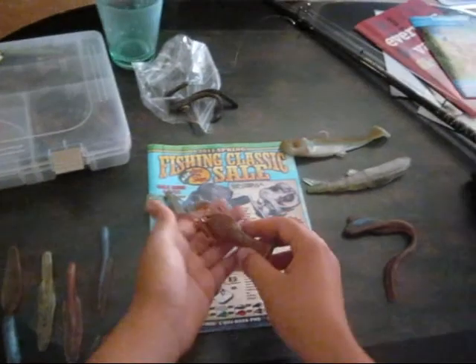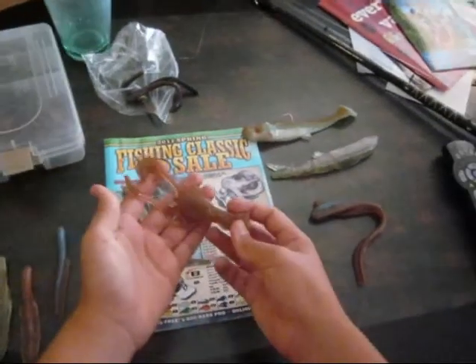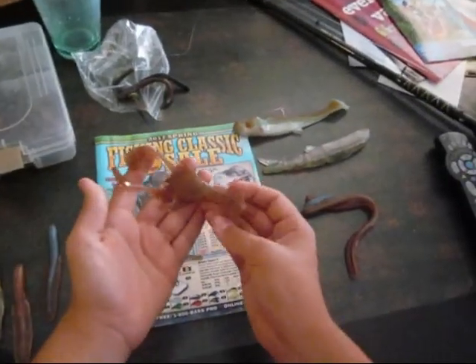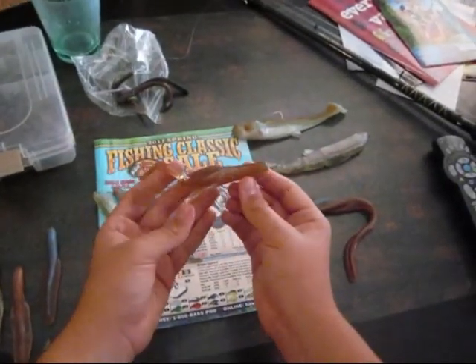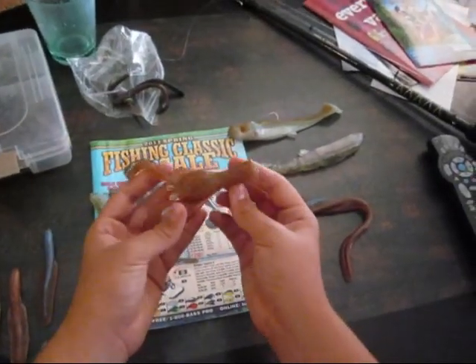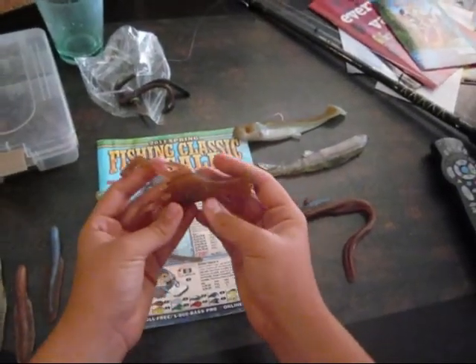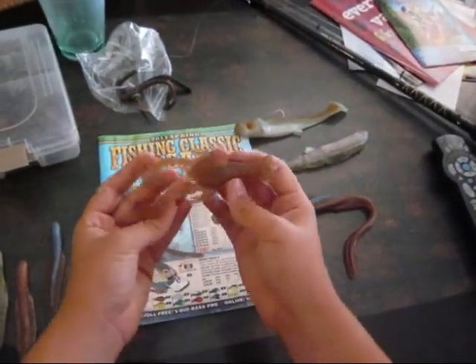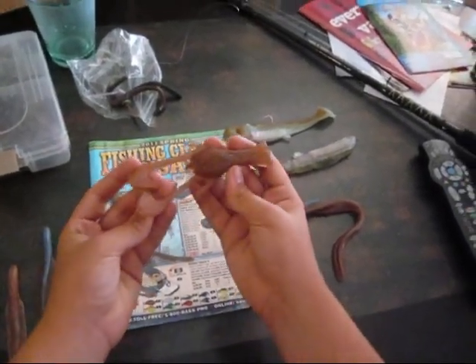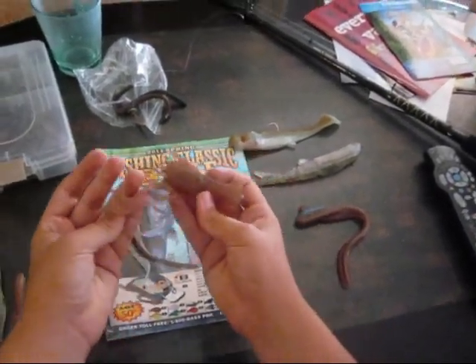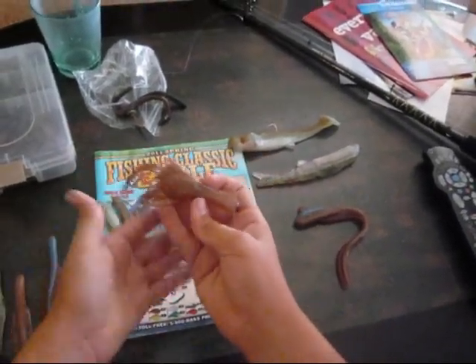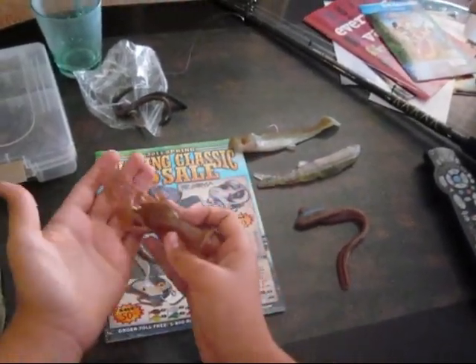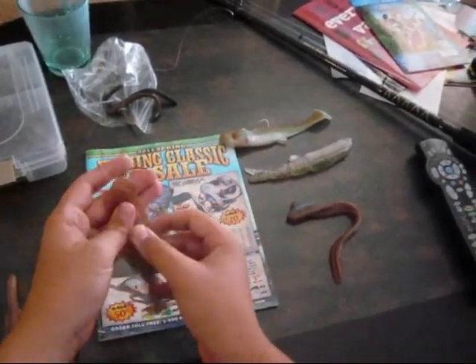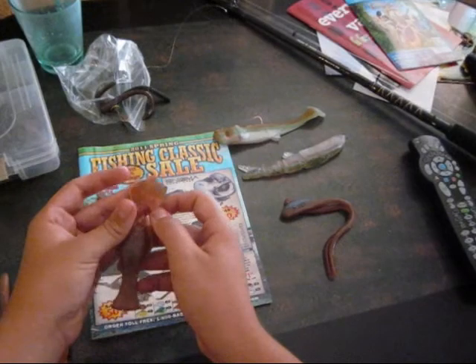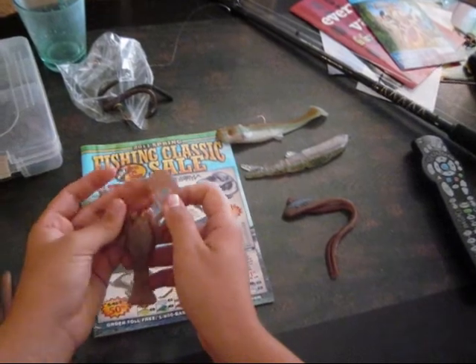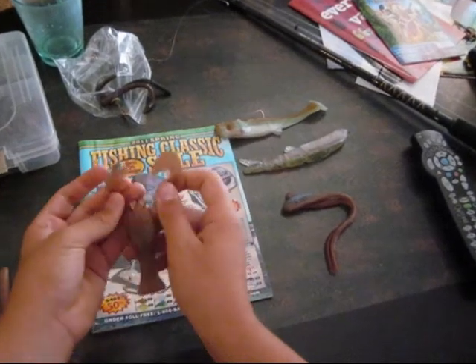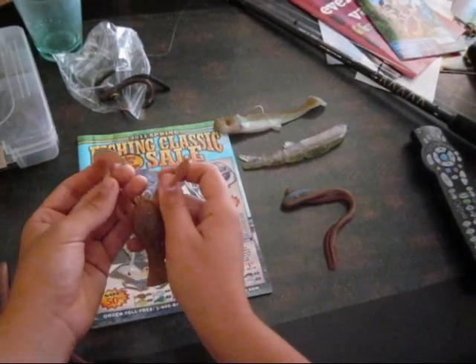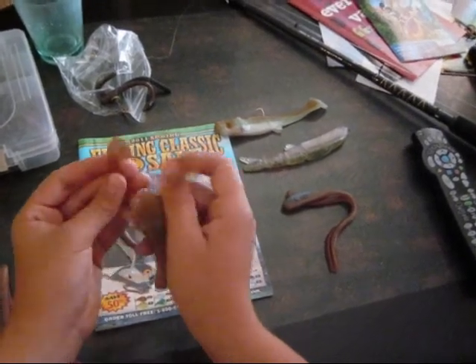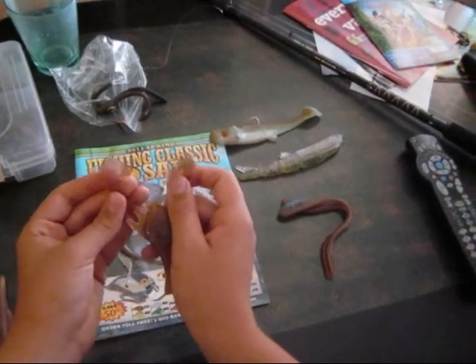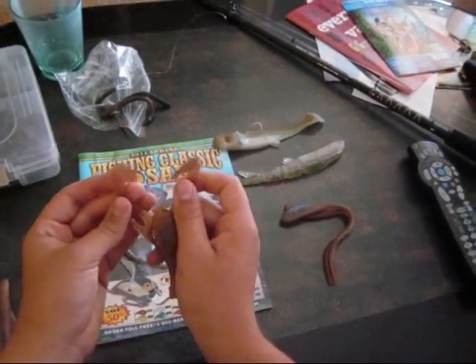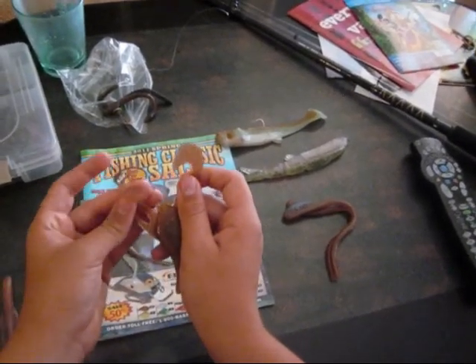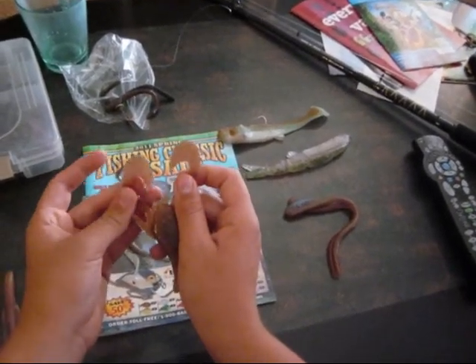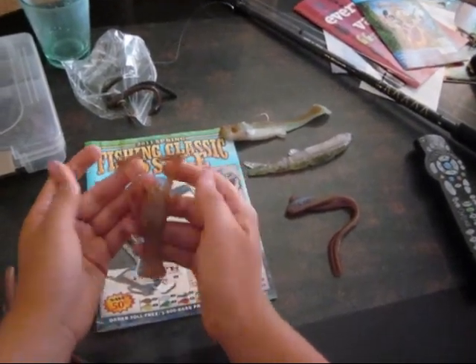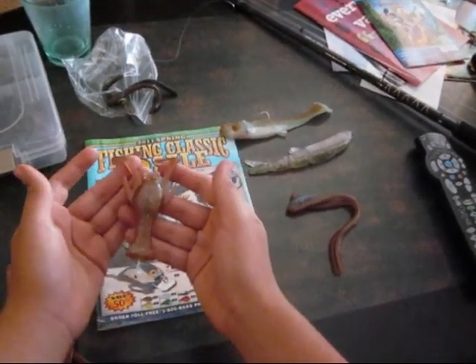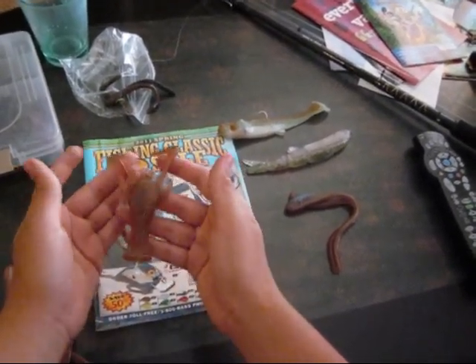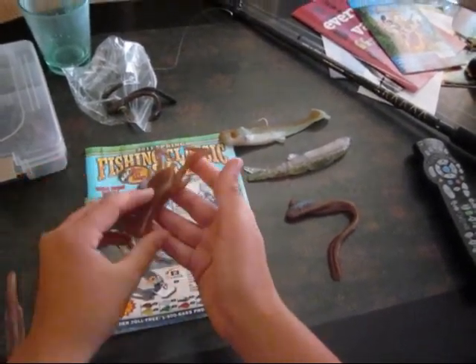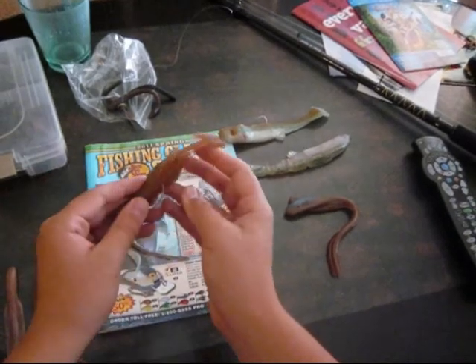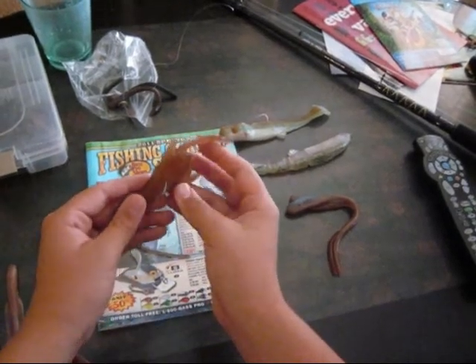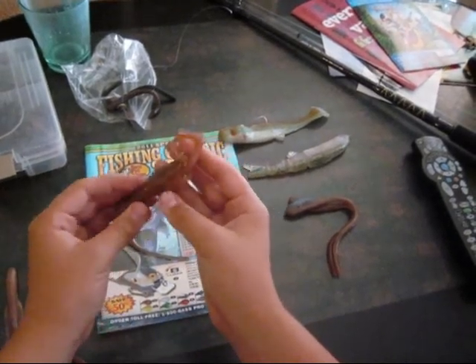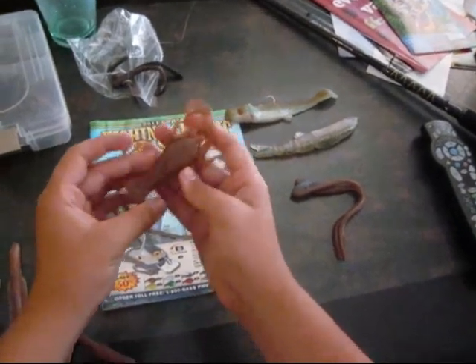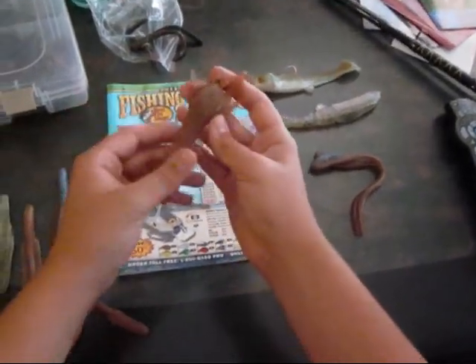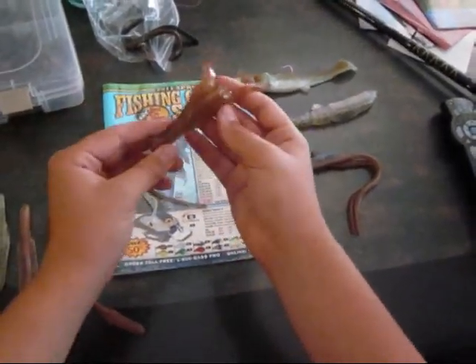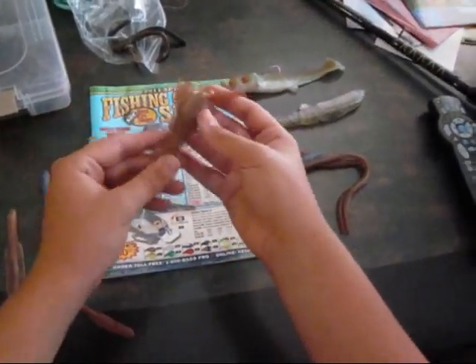They also sent me this craw, which is really cool. When you twitch it, these arms flap and move really nicely. It has a great action to it. Flipping this around heavy cover will be just great.